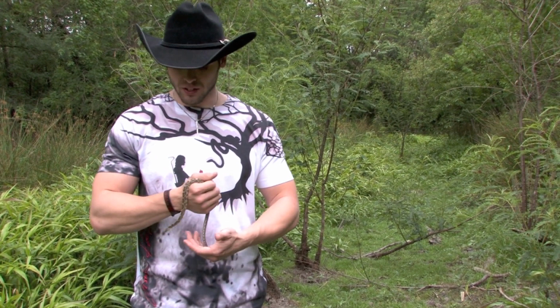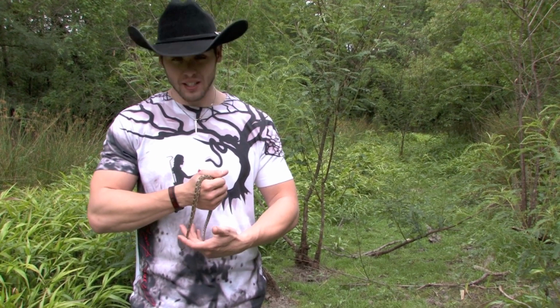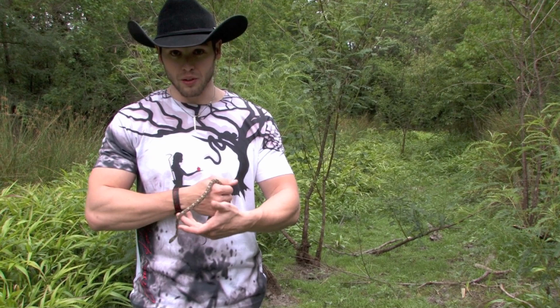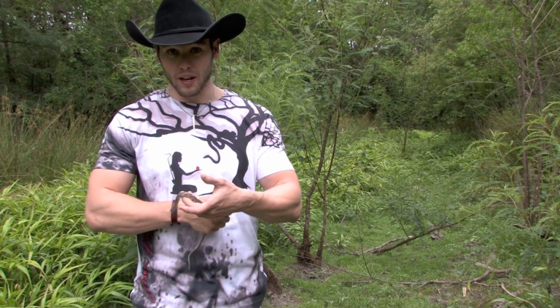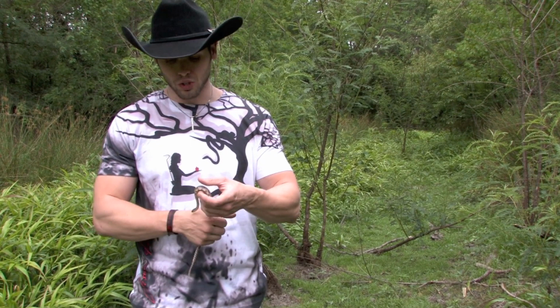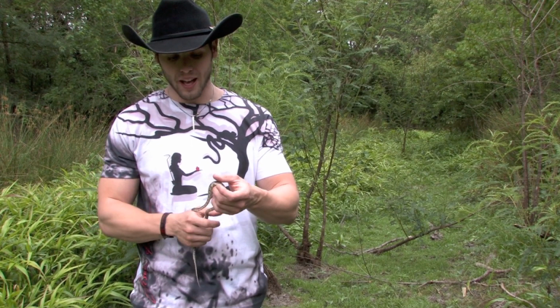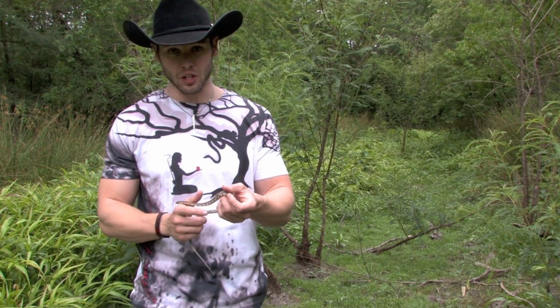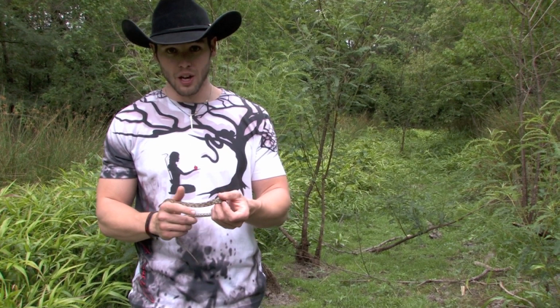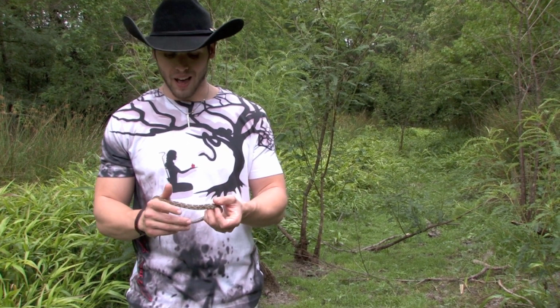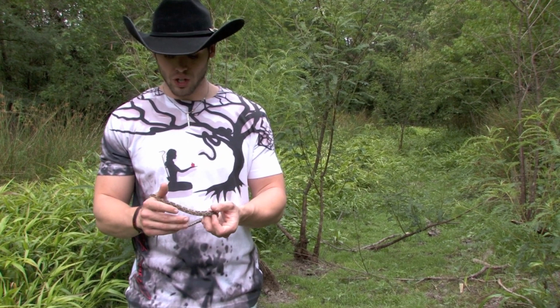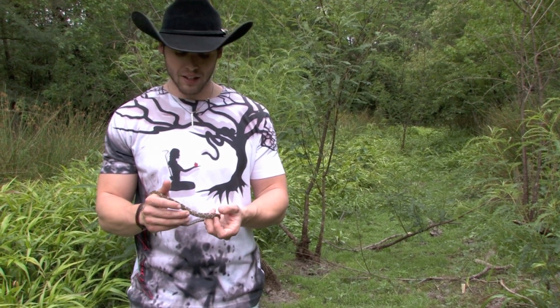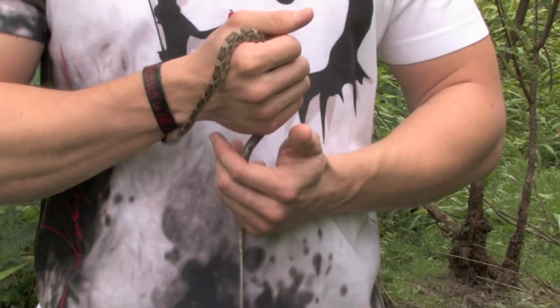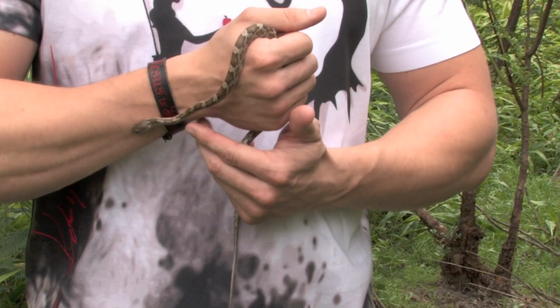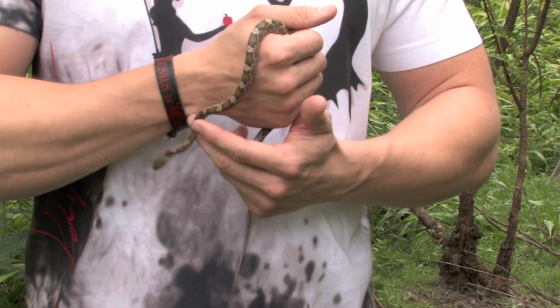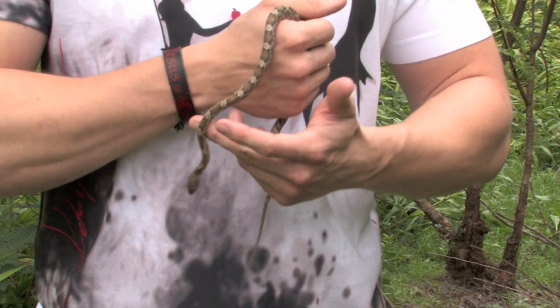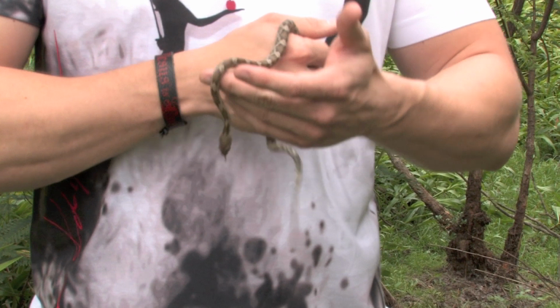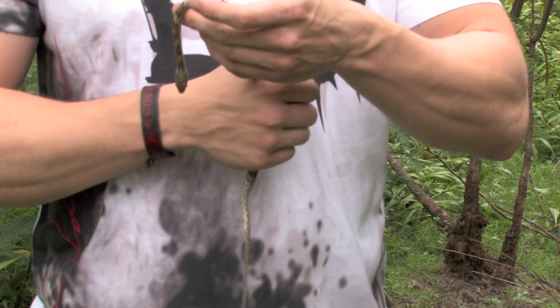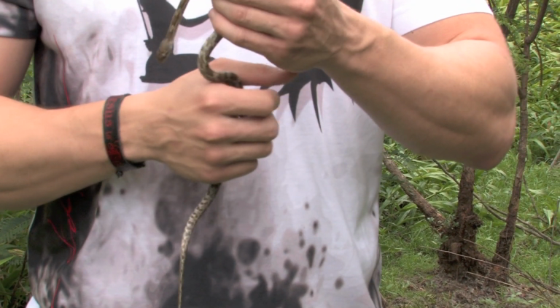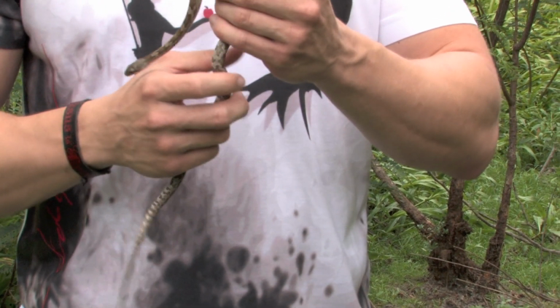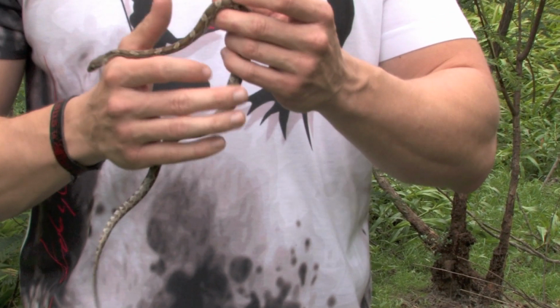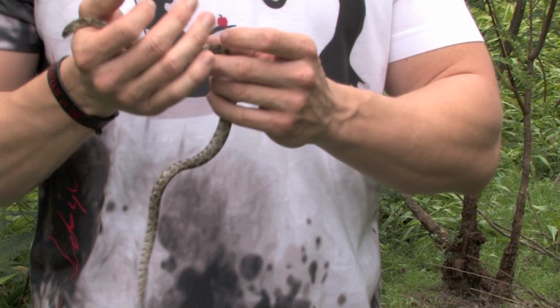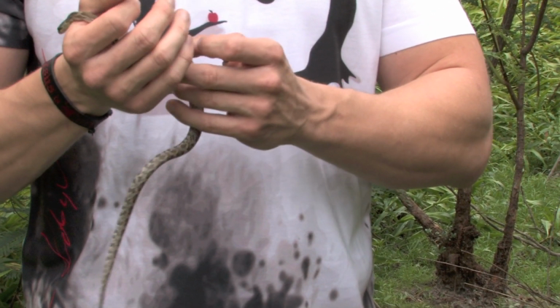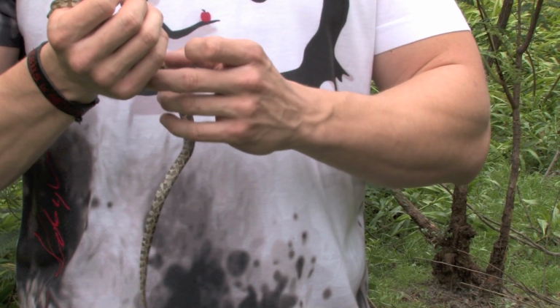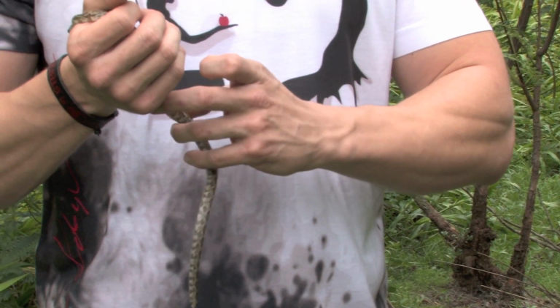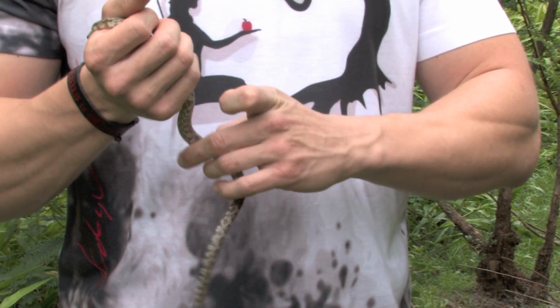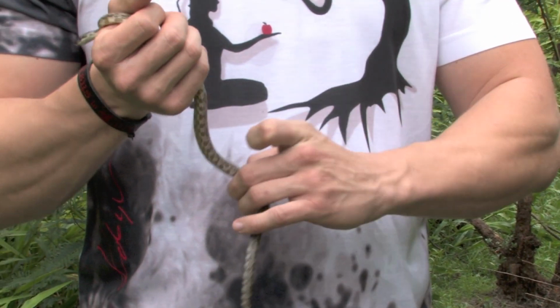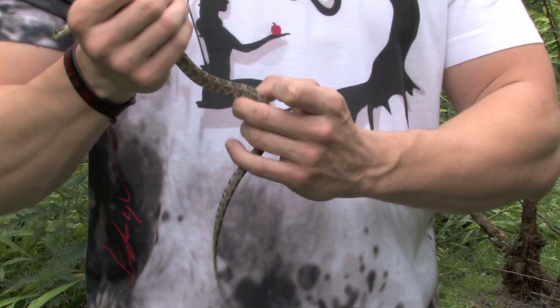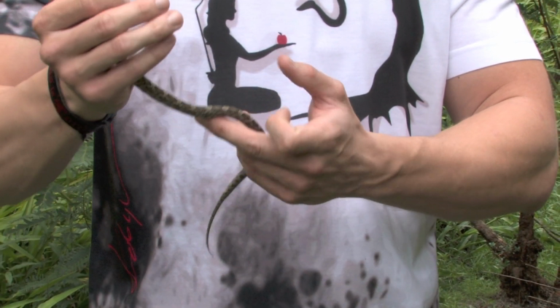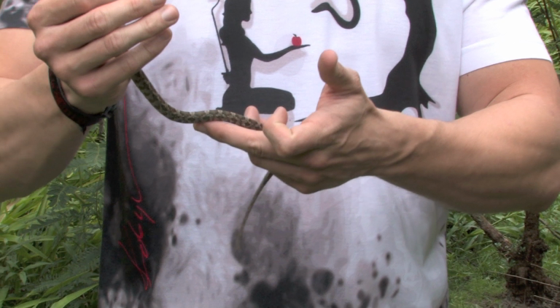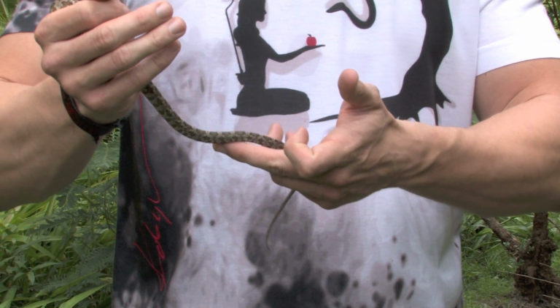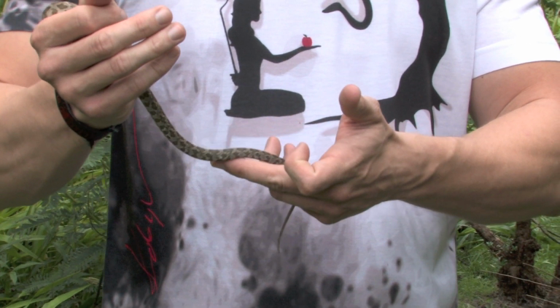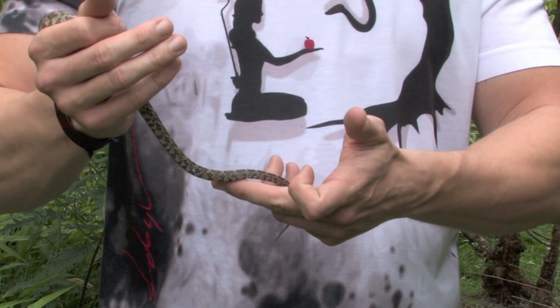You can see this guy's pretty fresh, most likely a hatchling from last year. The hatchlings tend to be about 12 to 14 inches, and you can see he's pushing right around that length. So he is definitely a little, little guy.